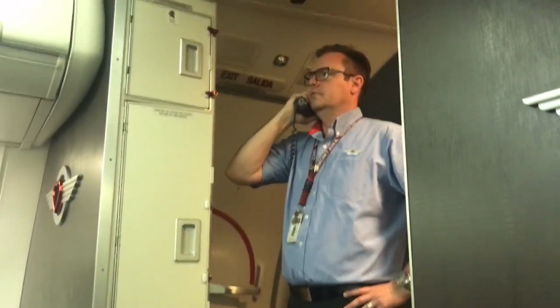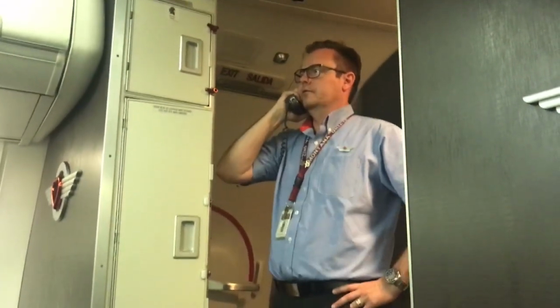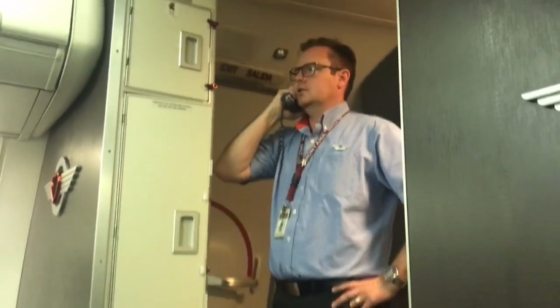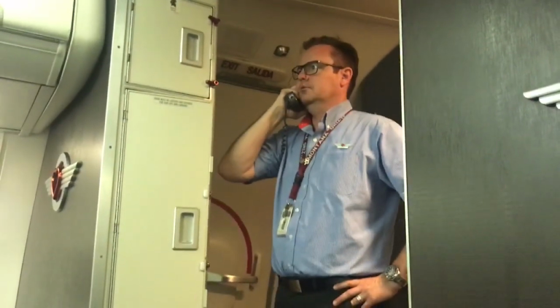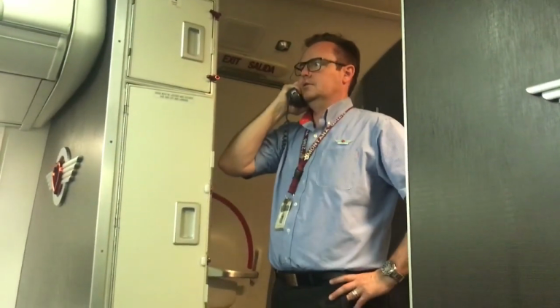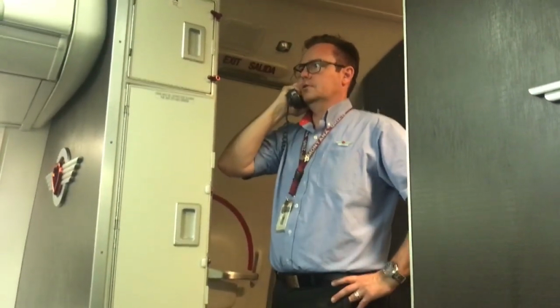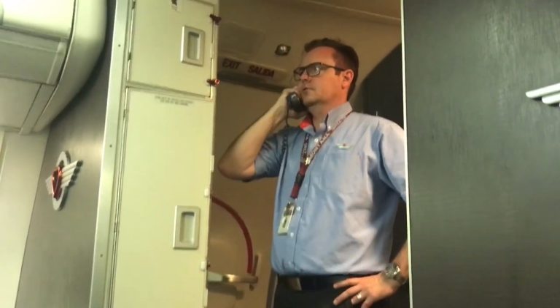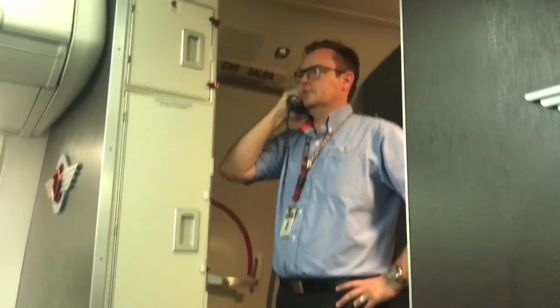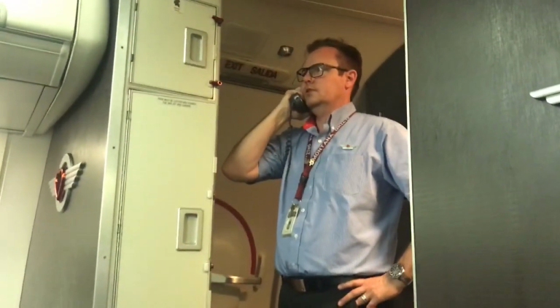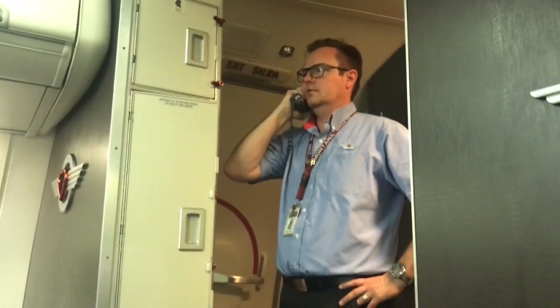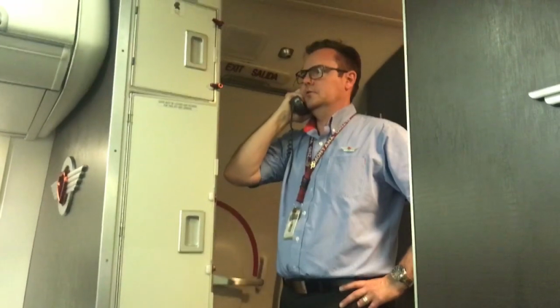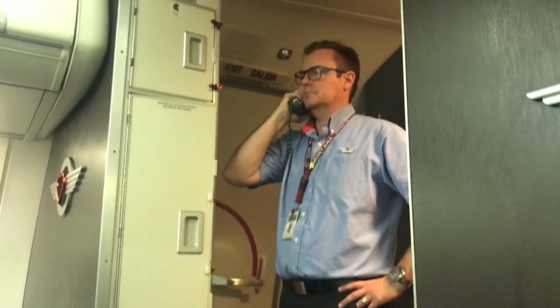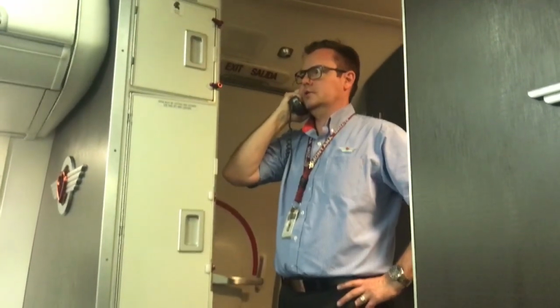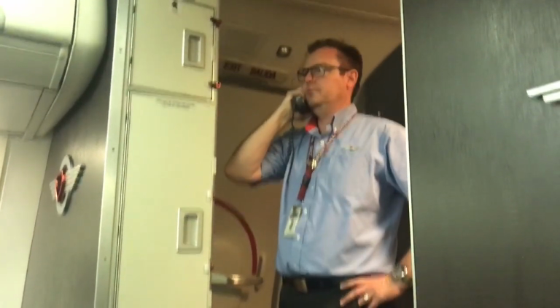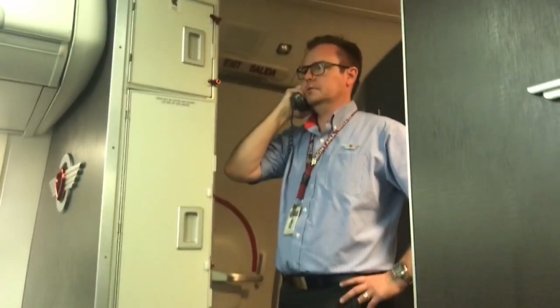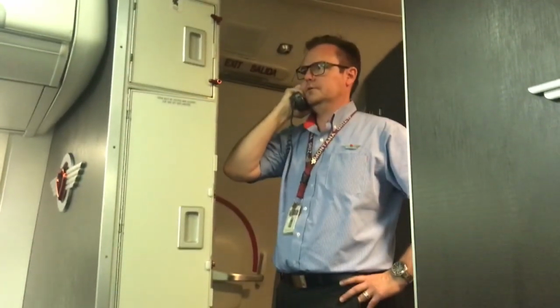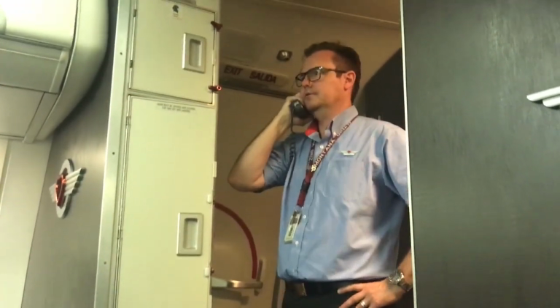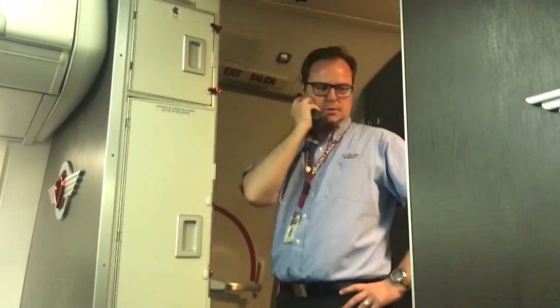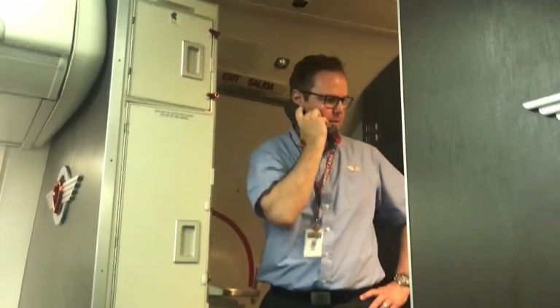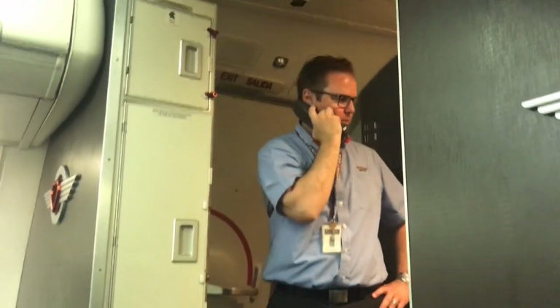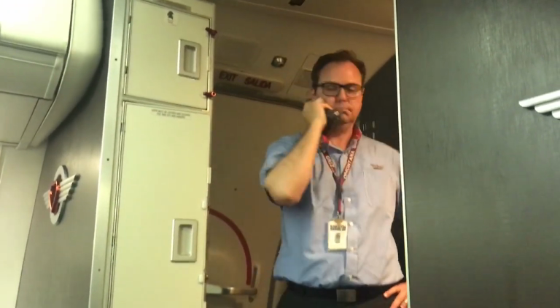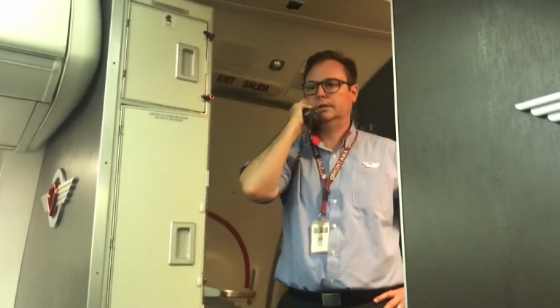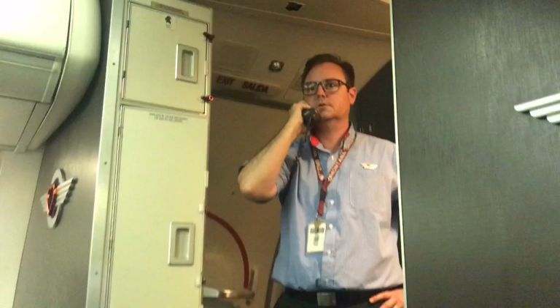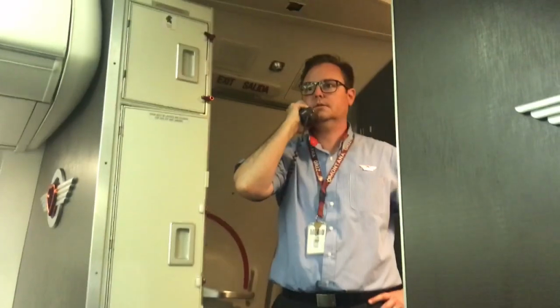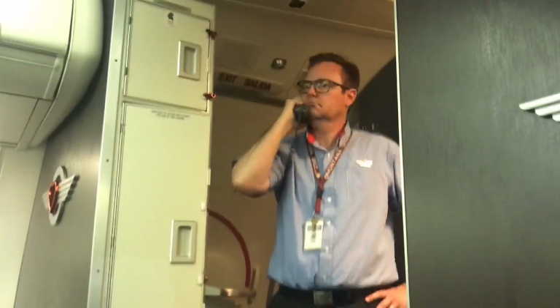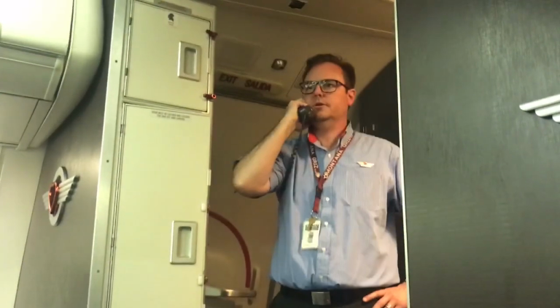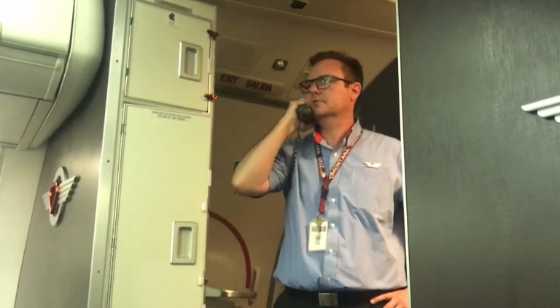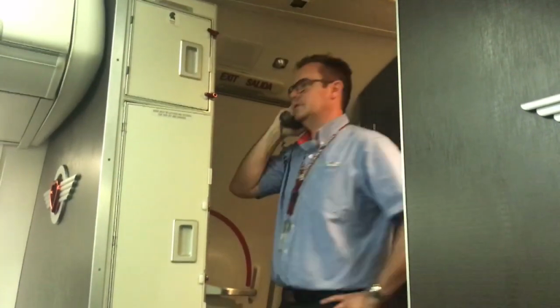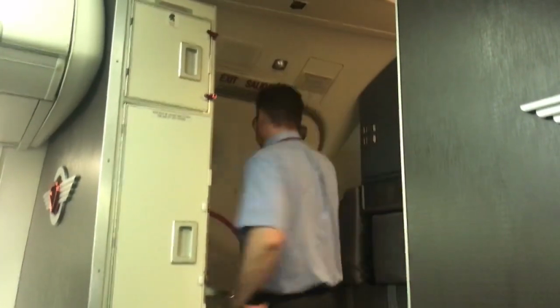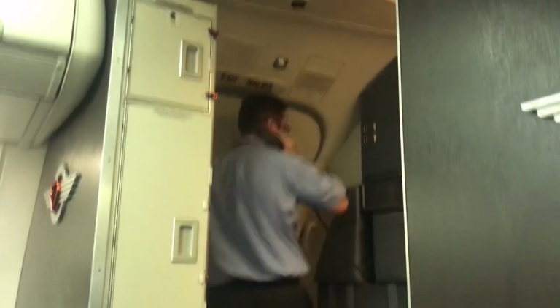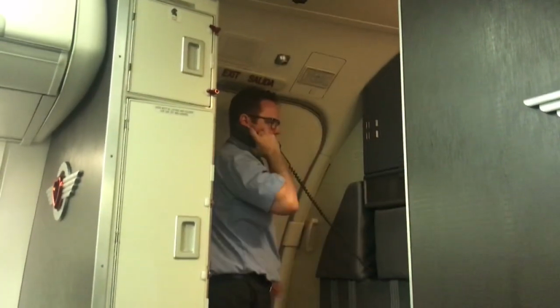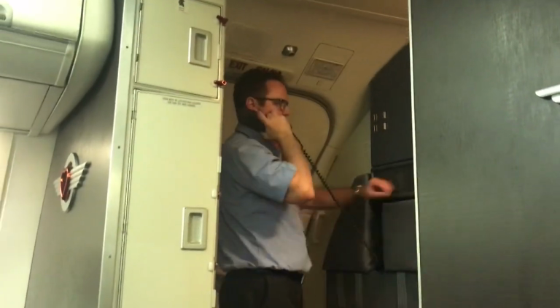If you are traveling with a child, put the oxygen on yourself first, then on to your child or husband who overreacts more like a child who will open any Christmas gifts. That's the do's and don'ts — sit back, relax, or lean forward and stay tense. Your choice. Thanks for choosing Southwest on our way to beautiful Boise, Idaho.